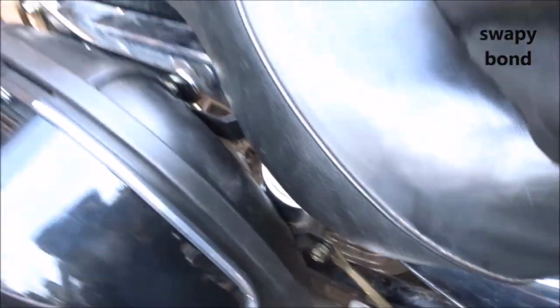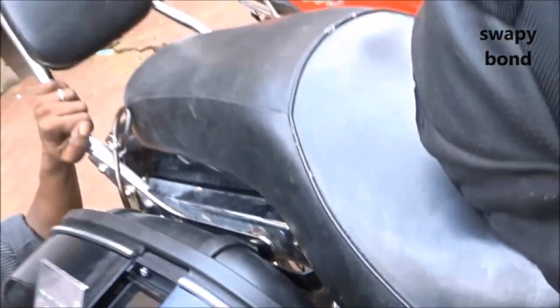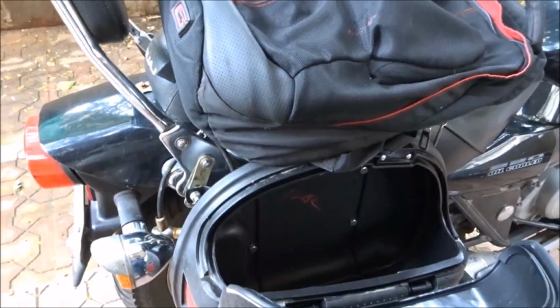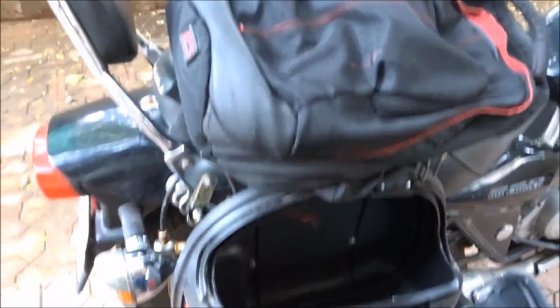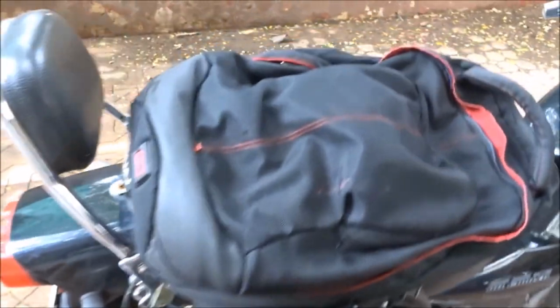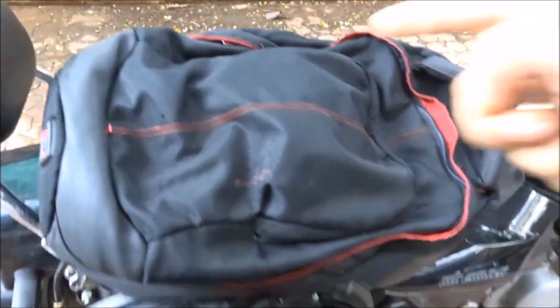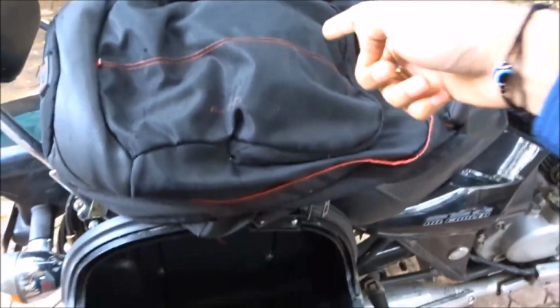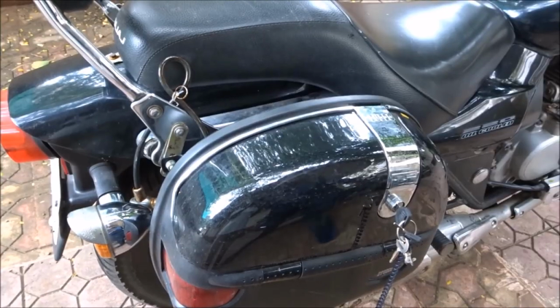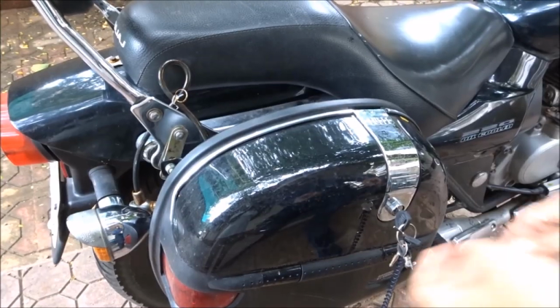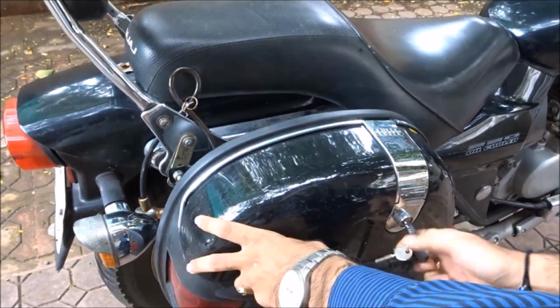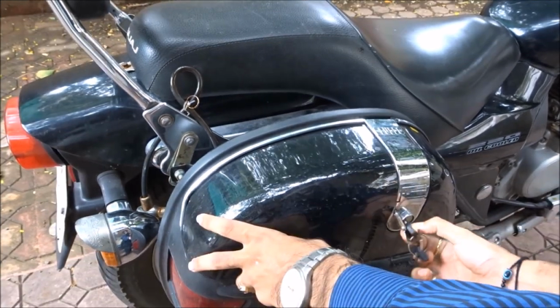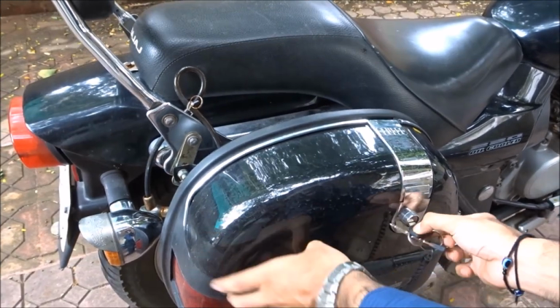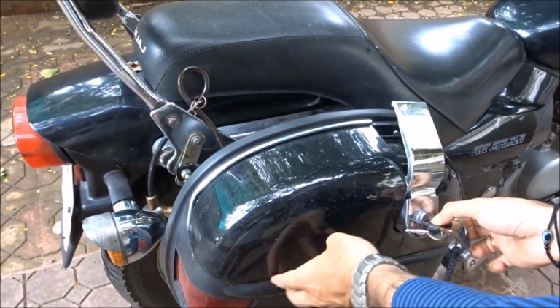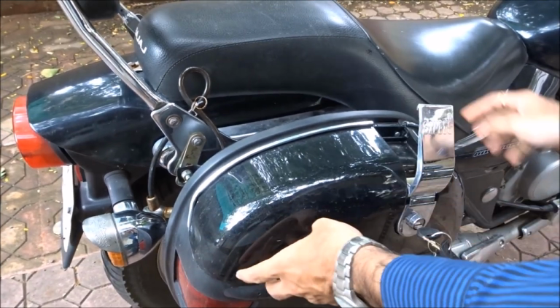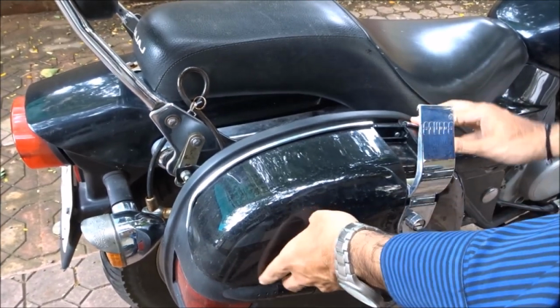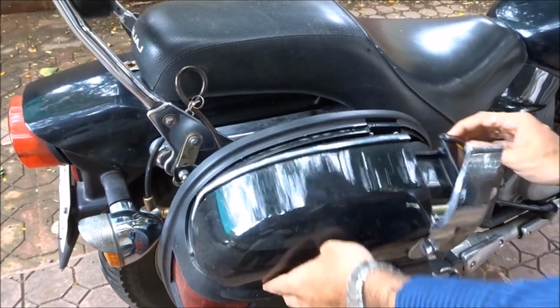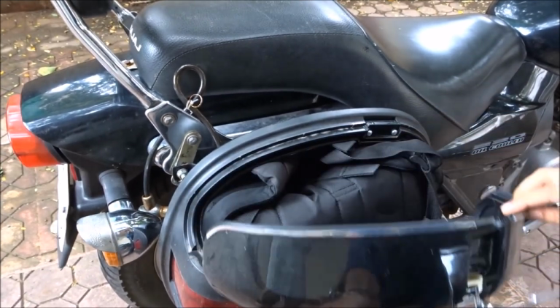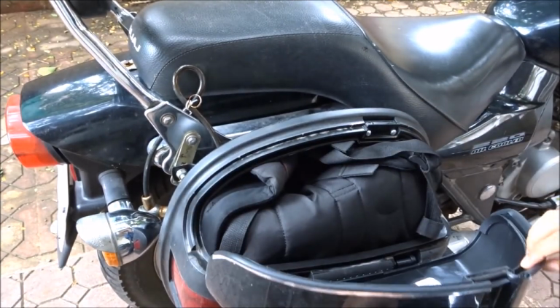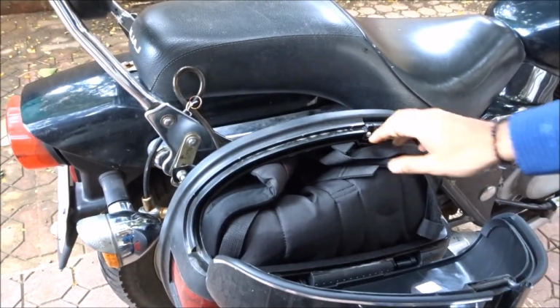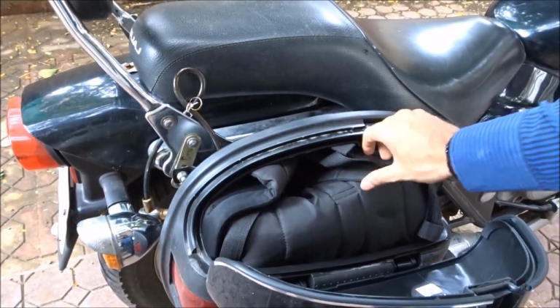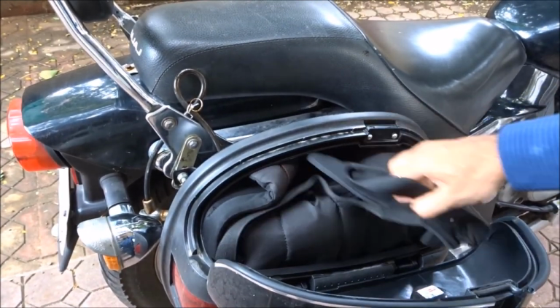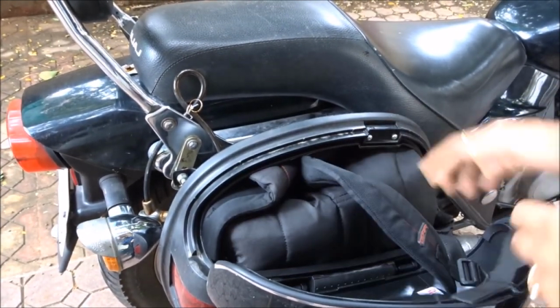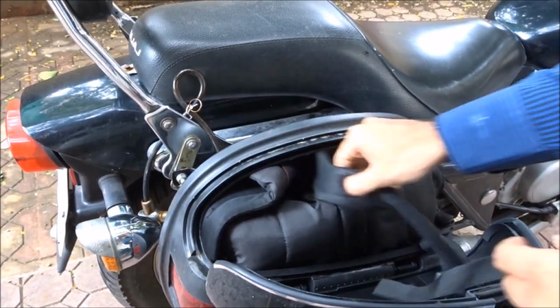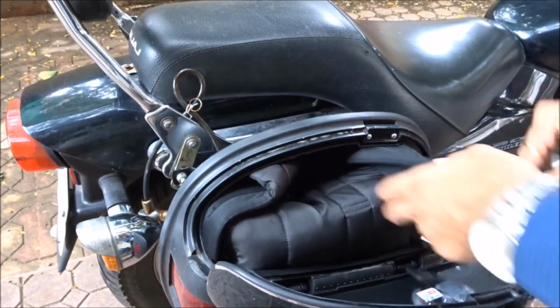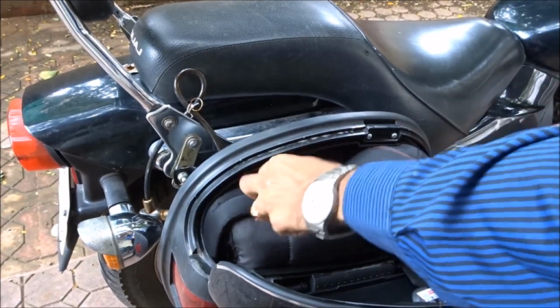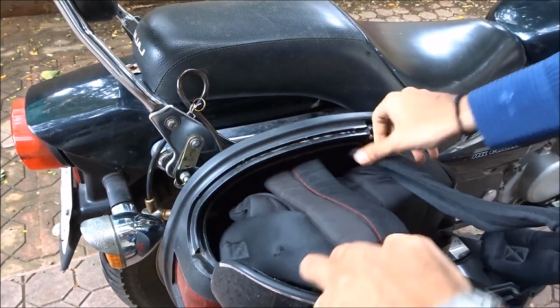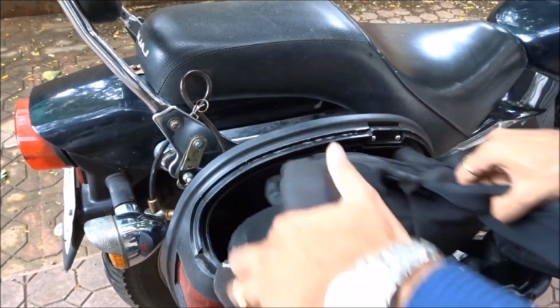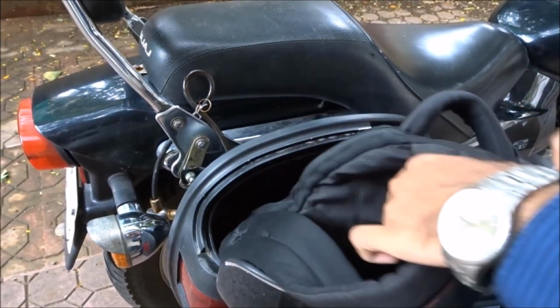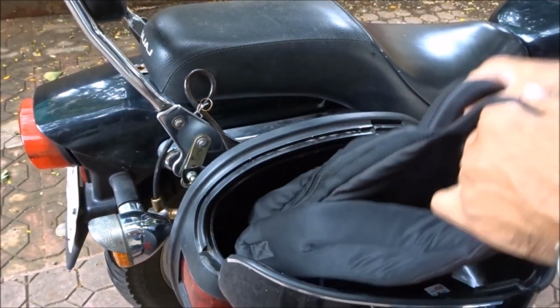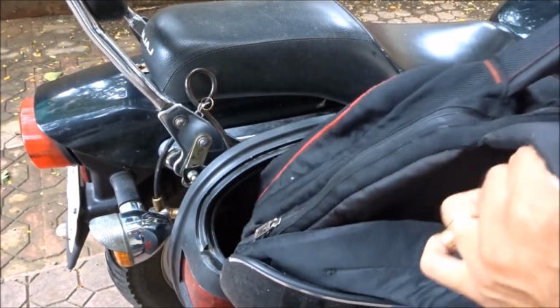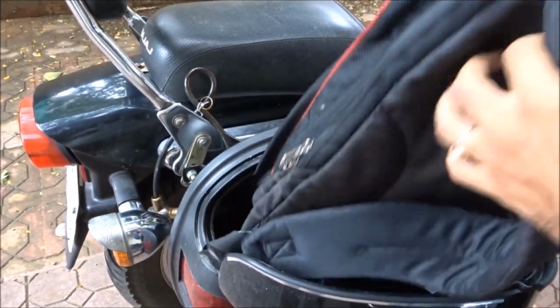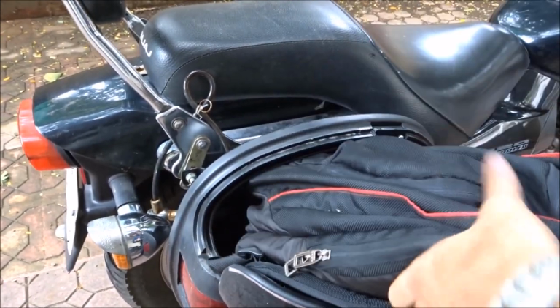Now, how much stuff can you fit in the pannier? Well, this is my bag. This was just to demonstrate the quantity or volume of stuff you can fit into the pannier, which I think was quite sufficient.